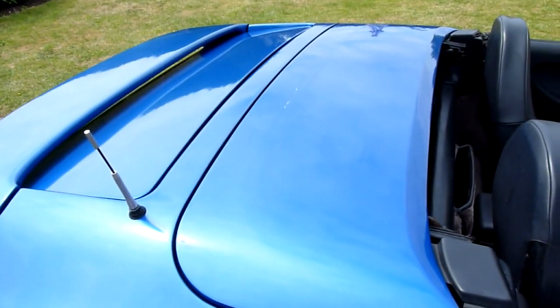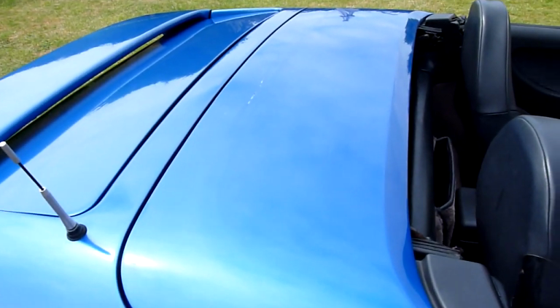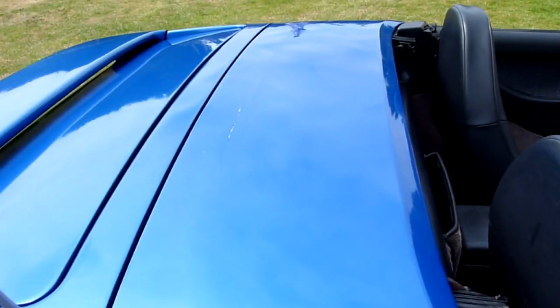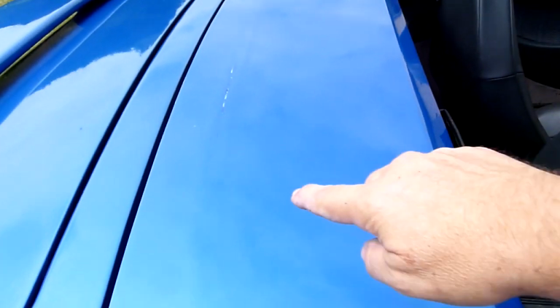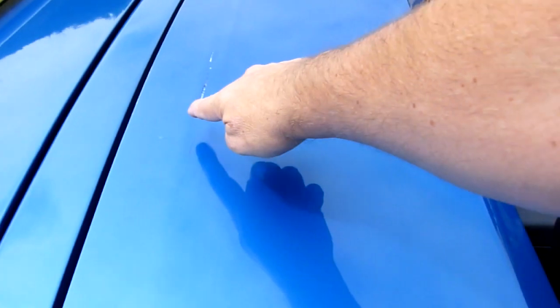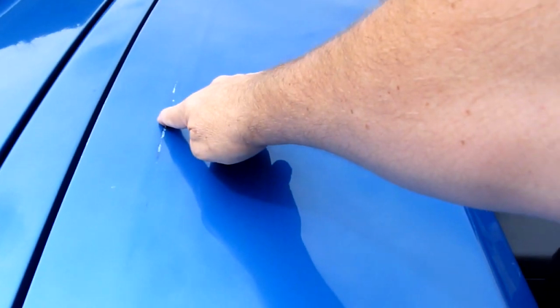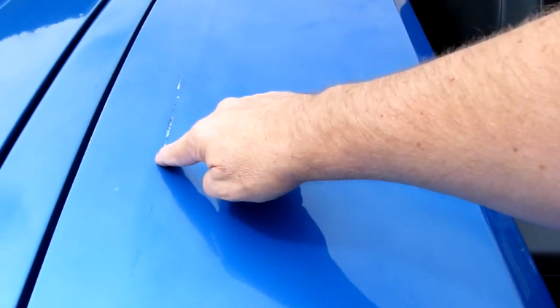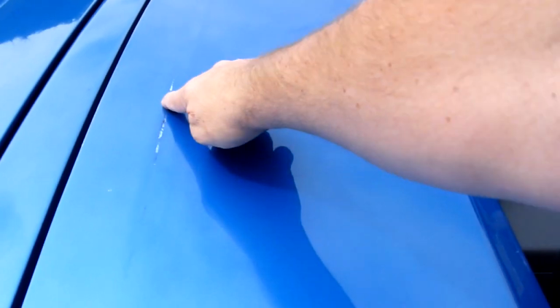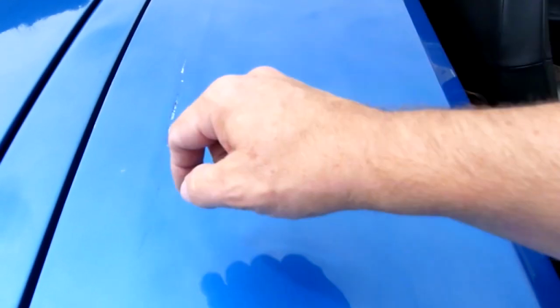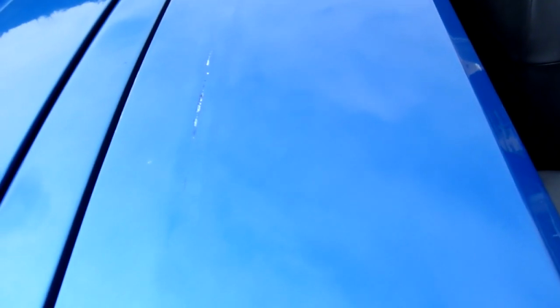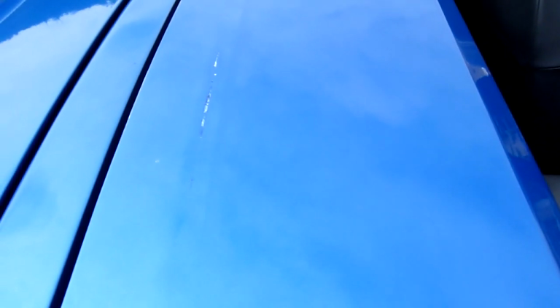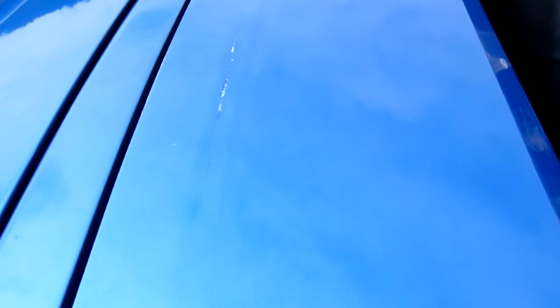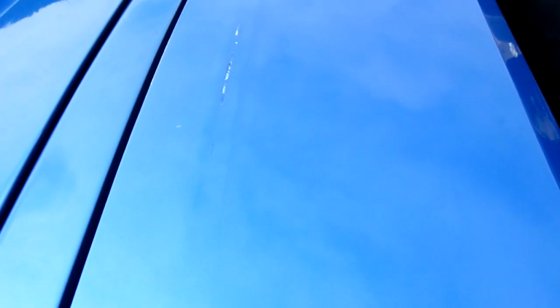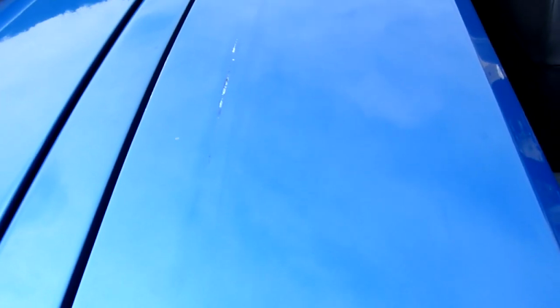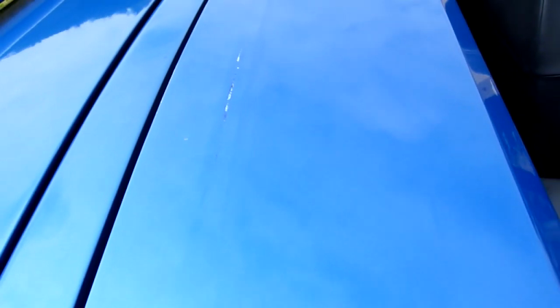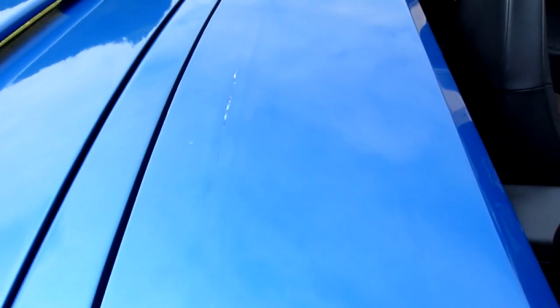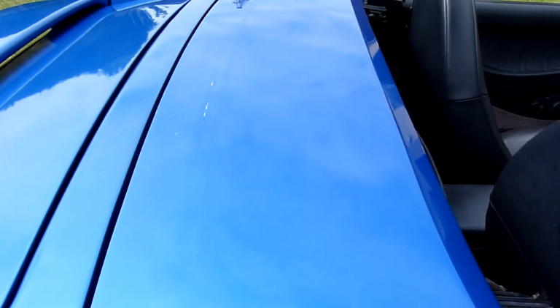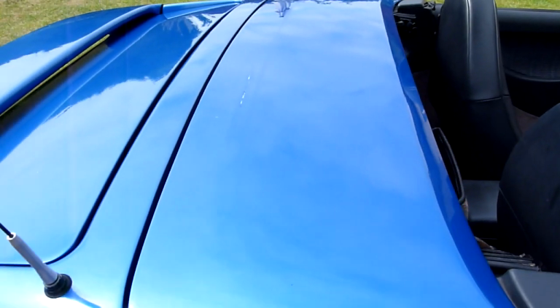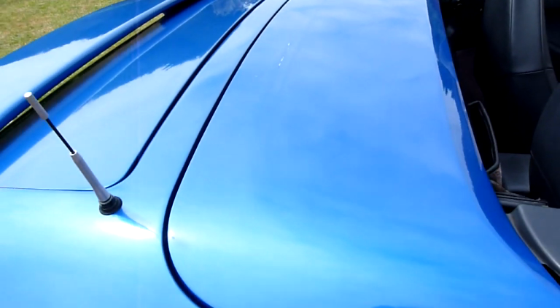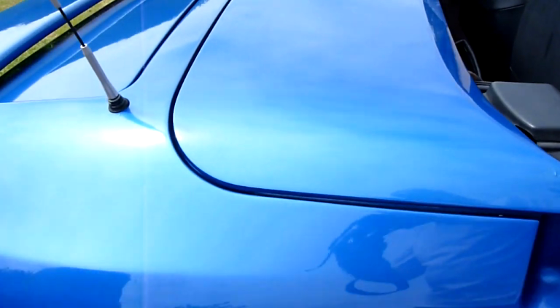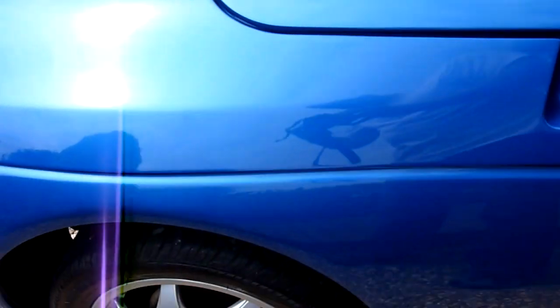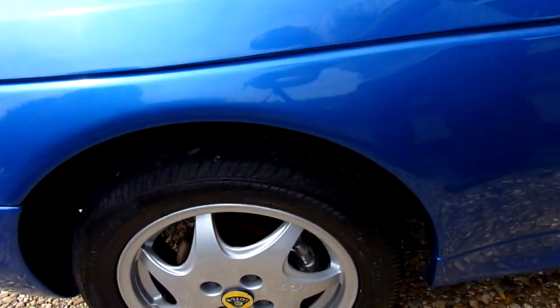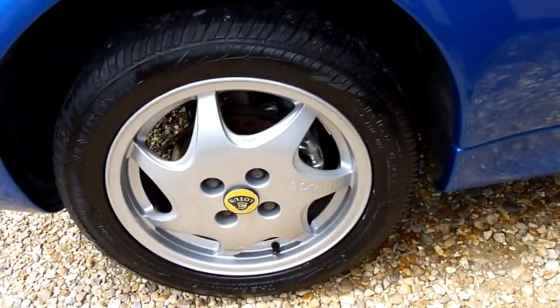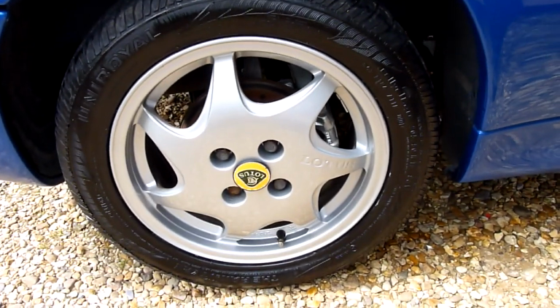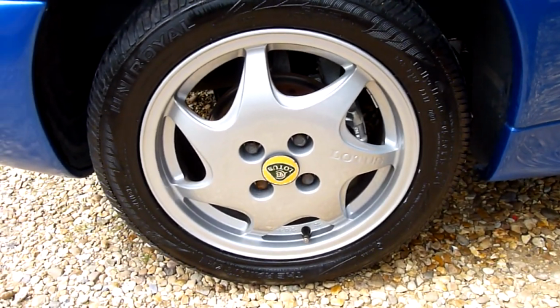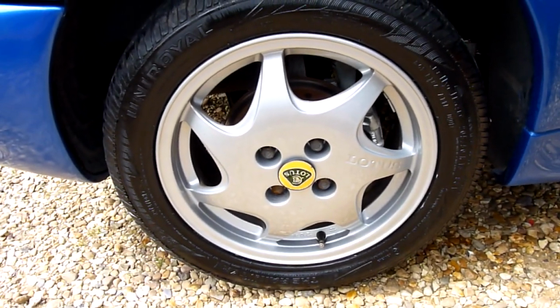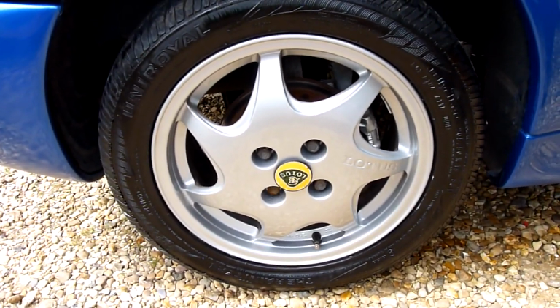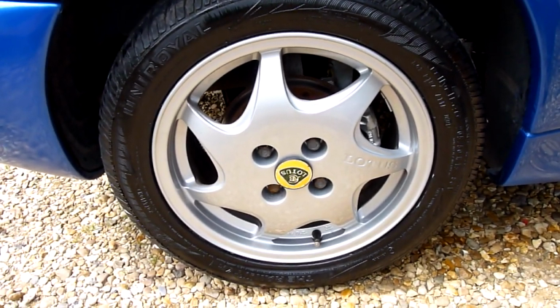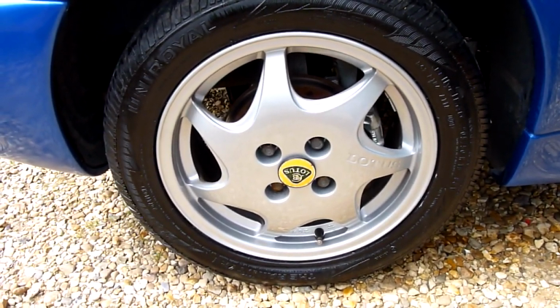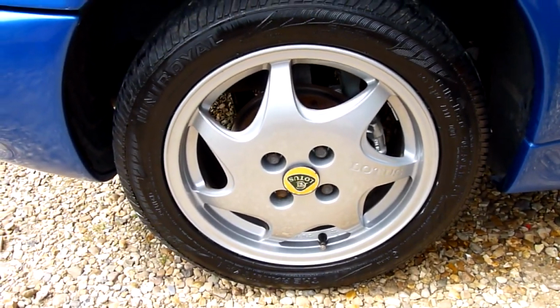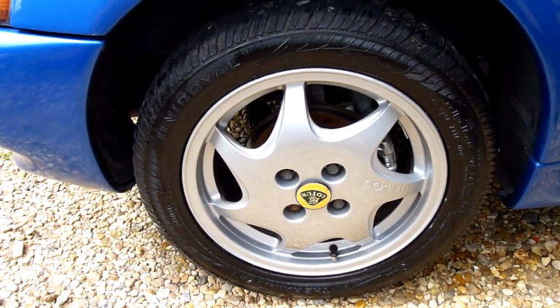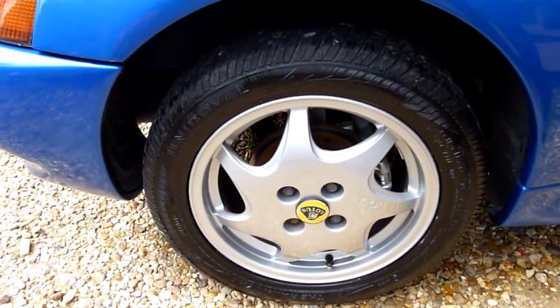The tonneau cover's got a little bit of a mark just where the hood's been sitting on it, and the rear wheel there is again absolutely perfect, no marks or anything on that.